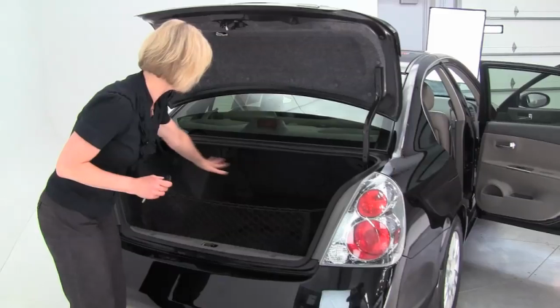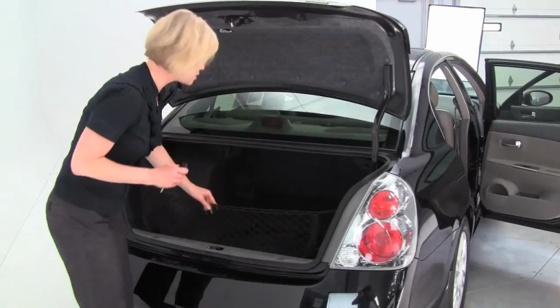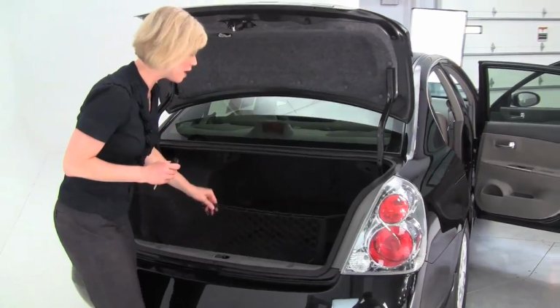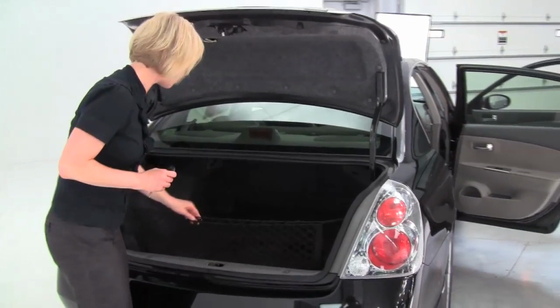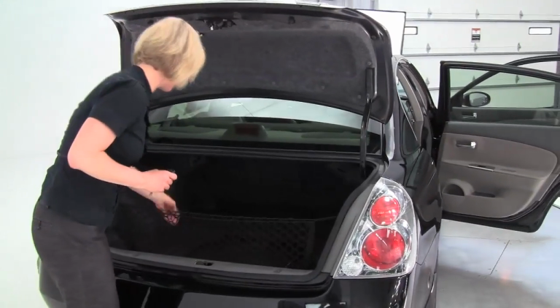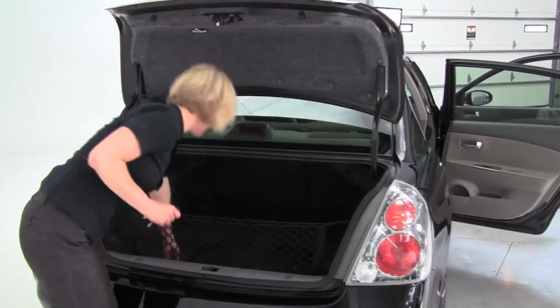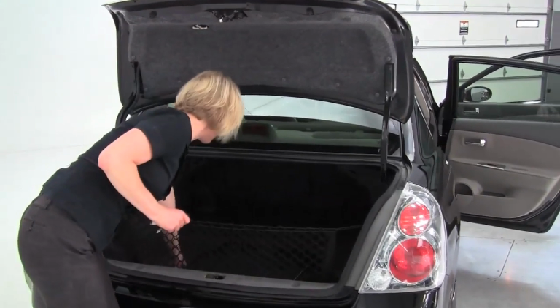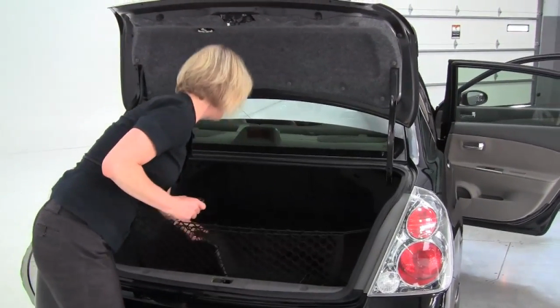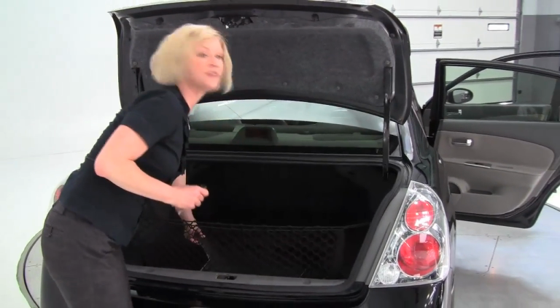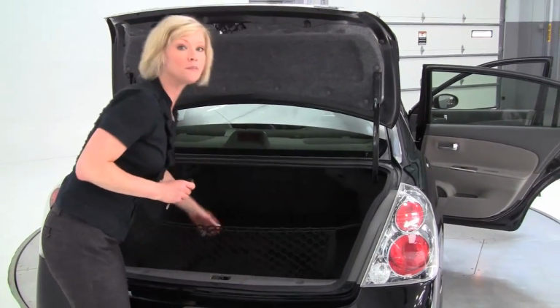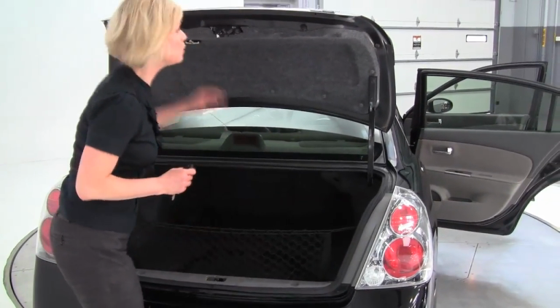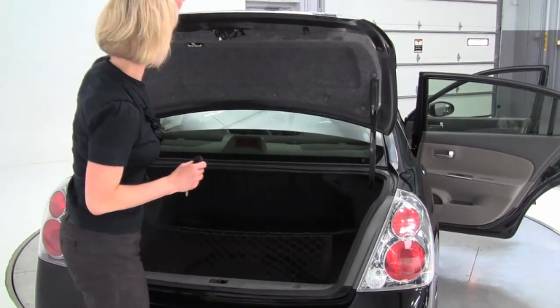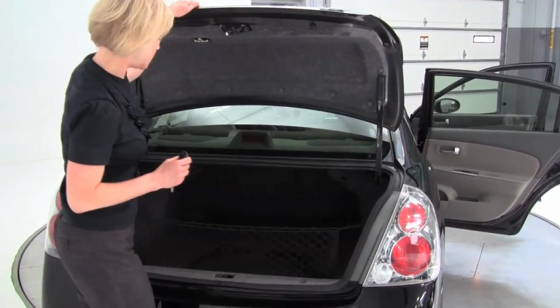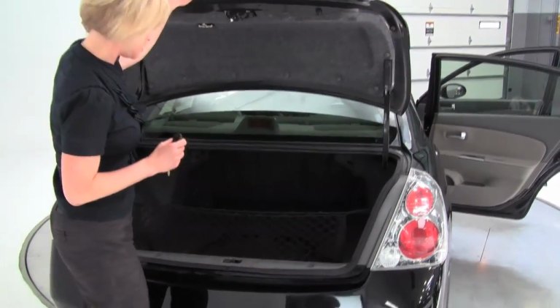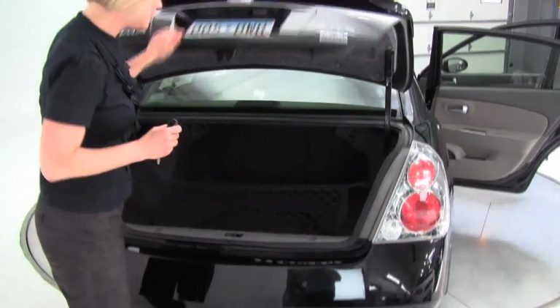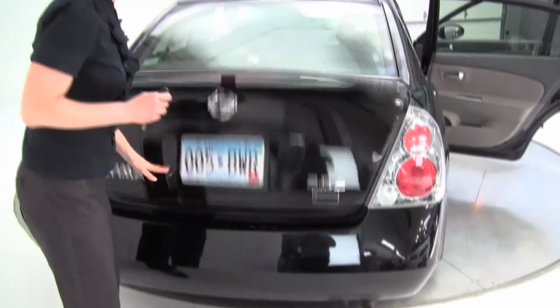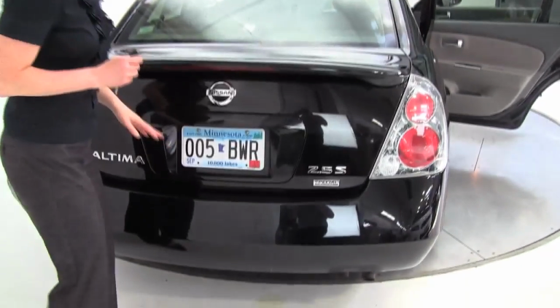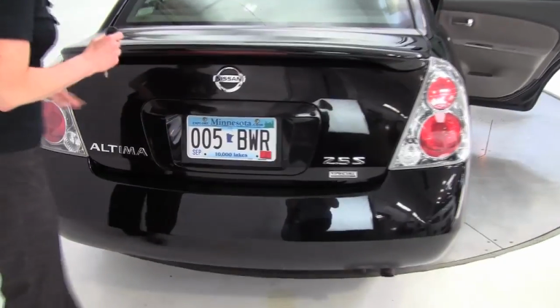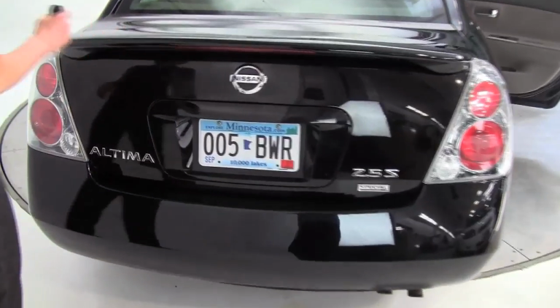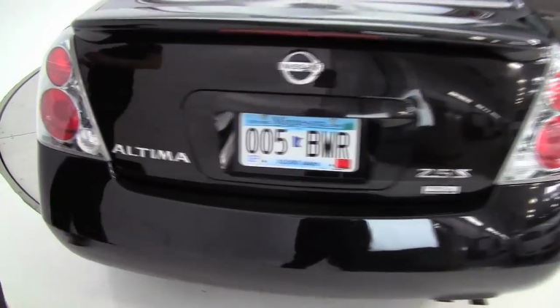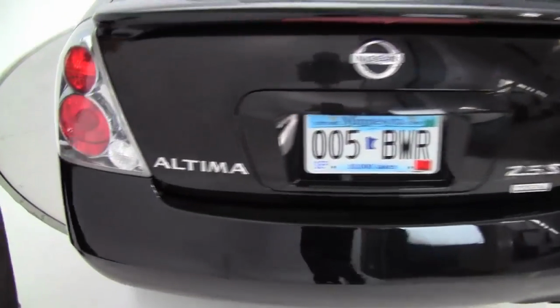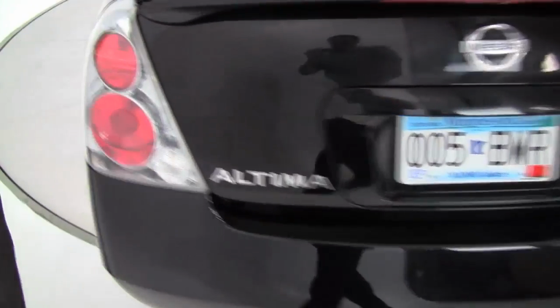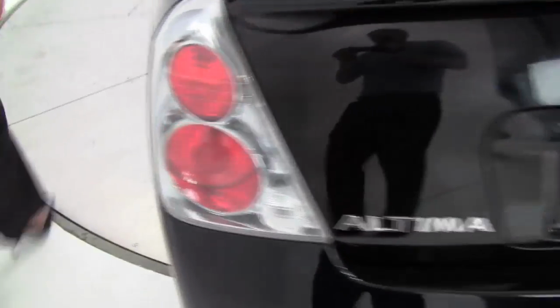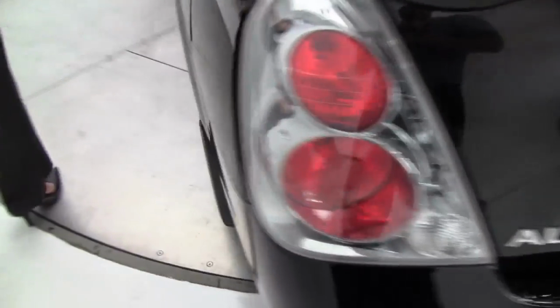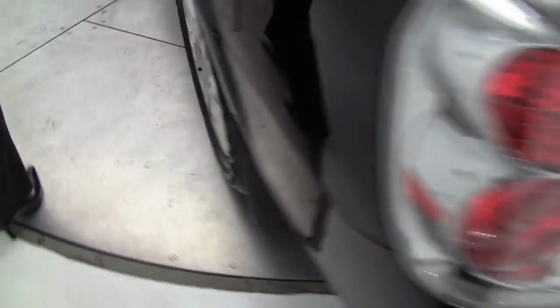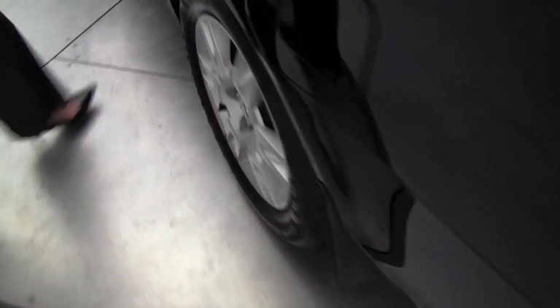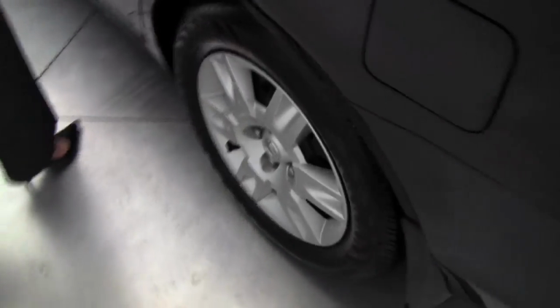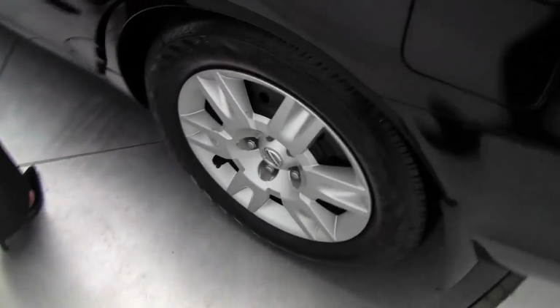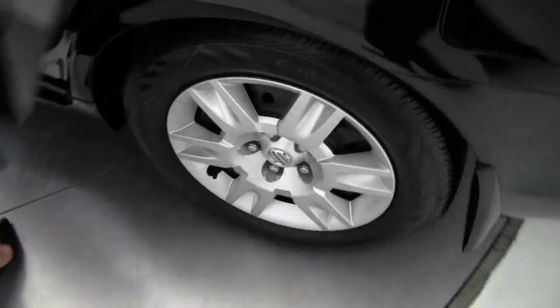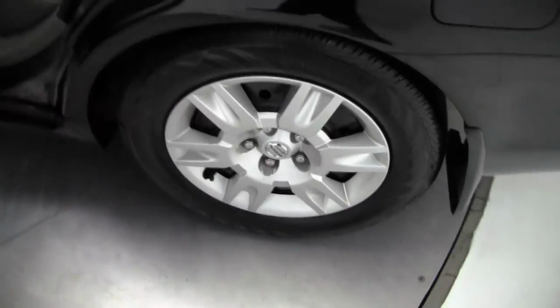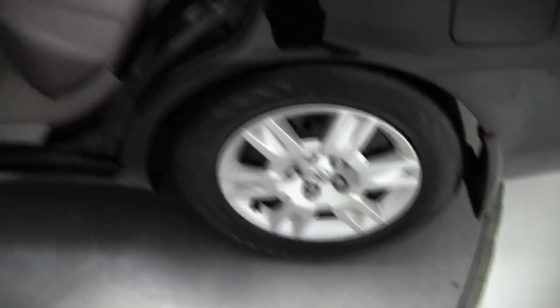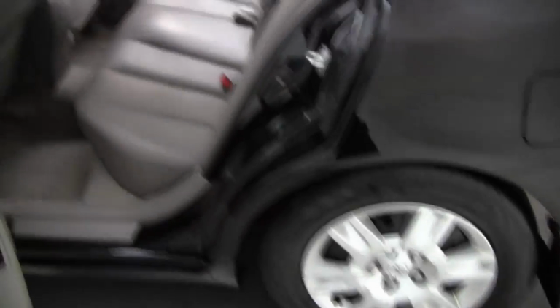Good spacious trunk, cargo area net, full set of carpeted floor mats. This is really clean on the inside. The tires look really good.